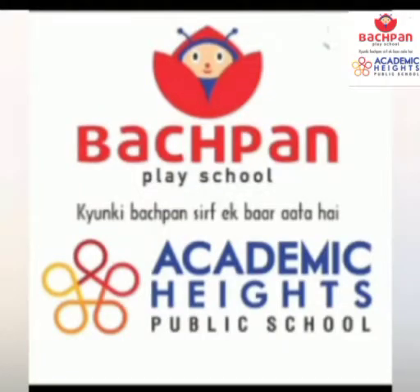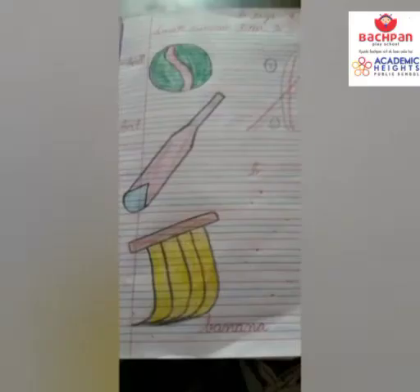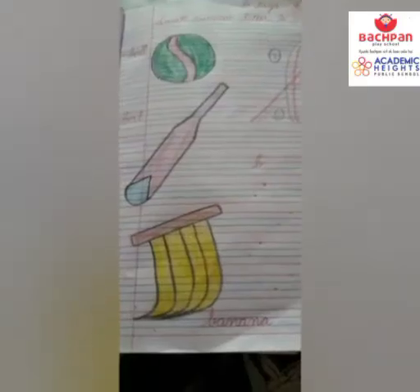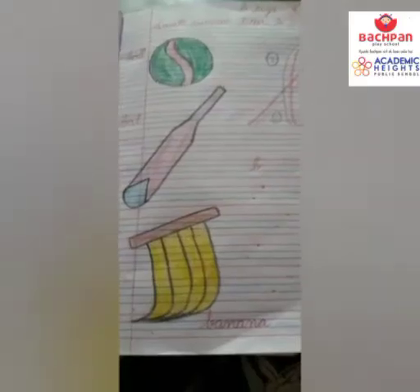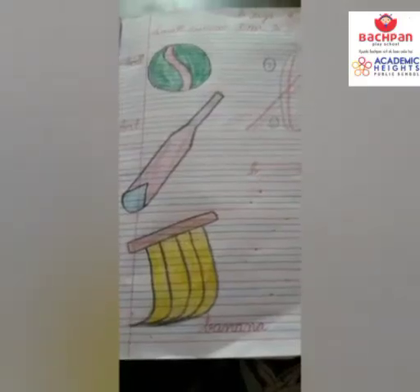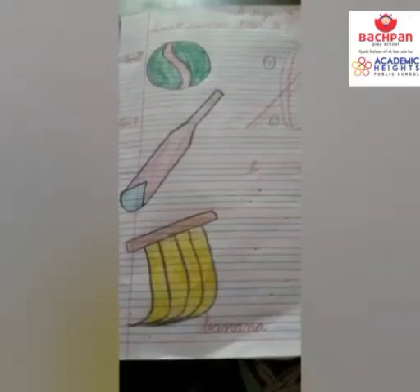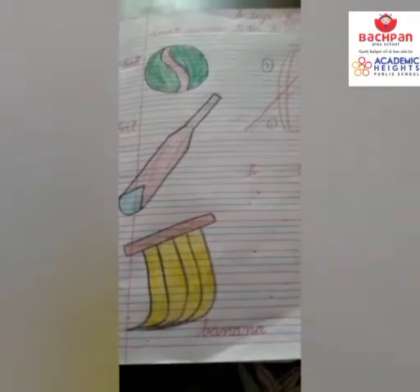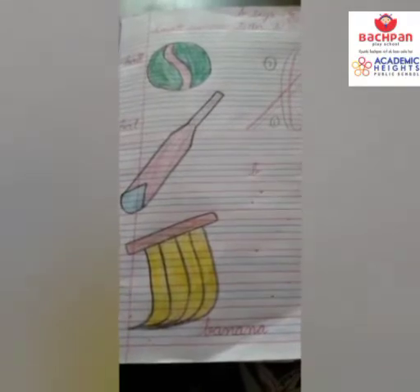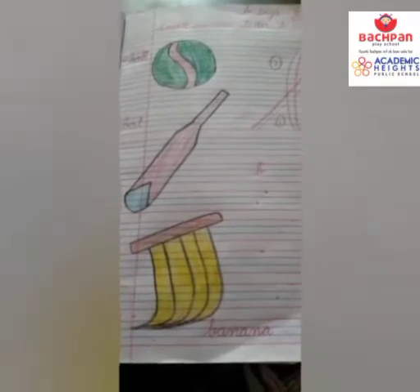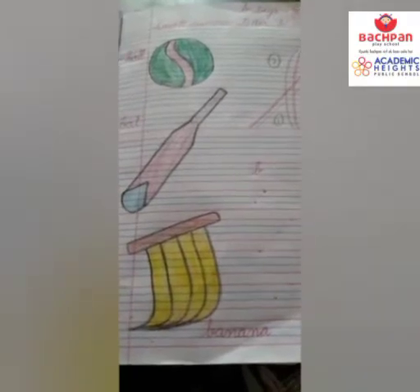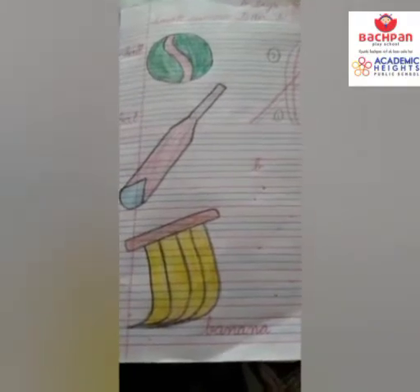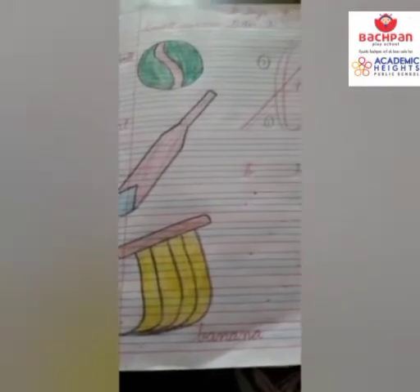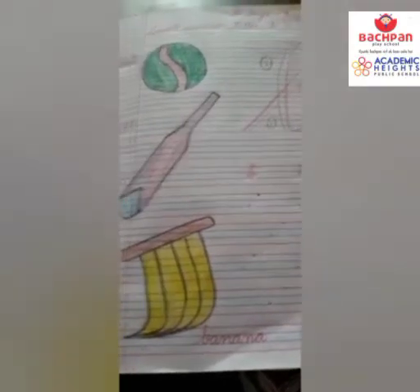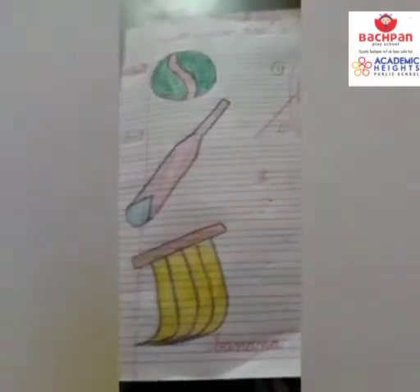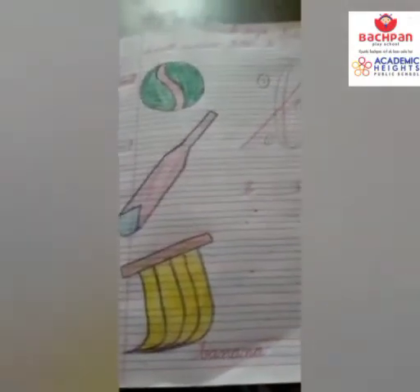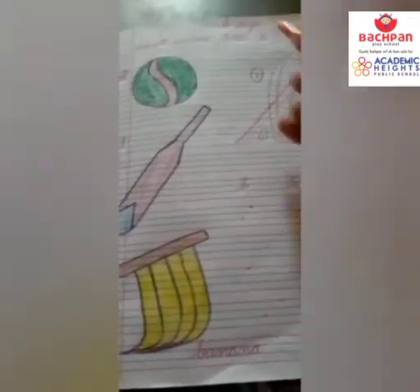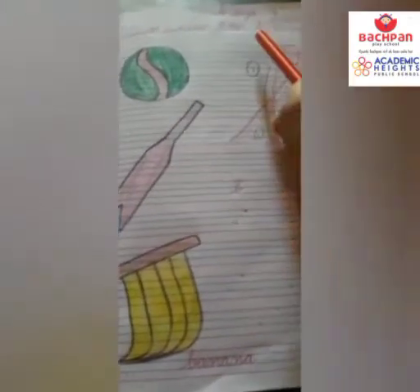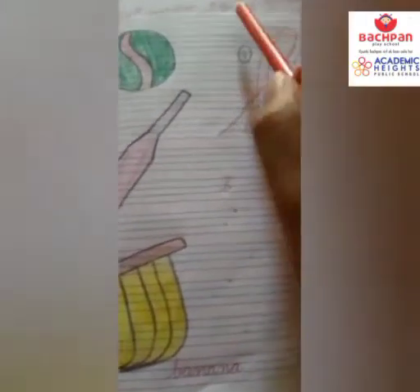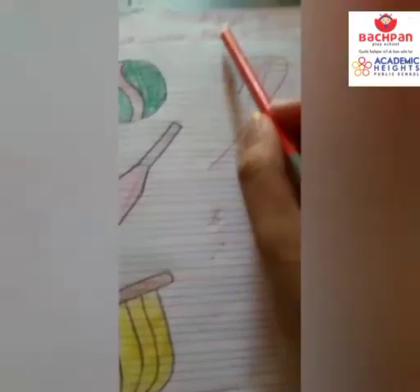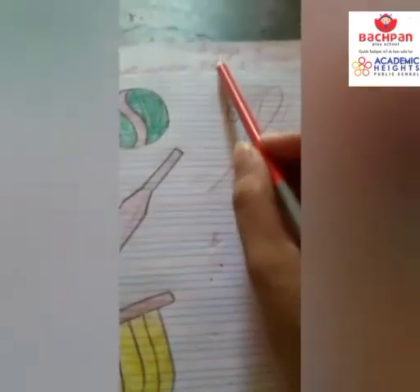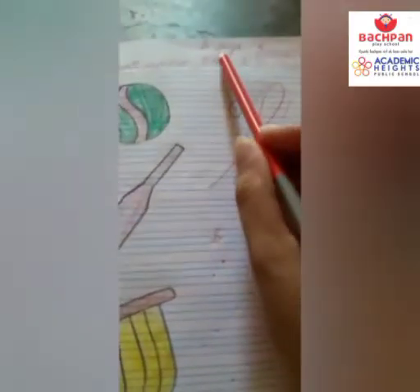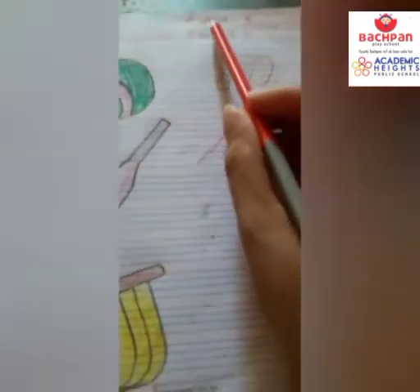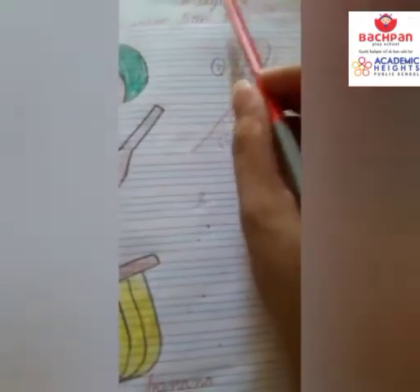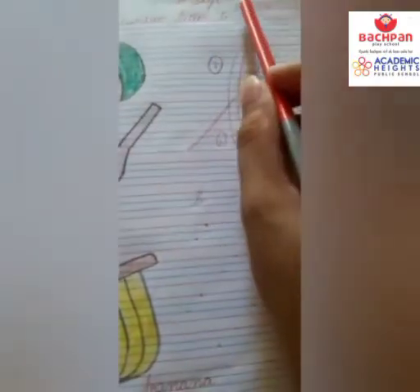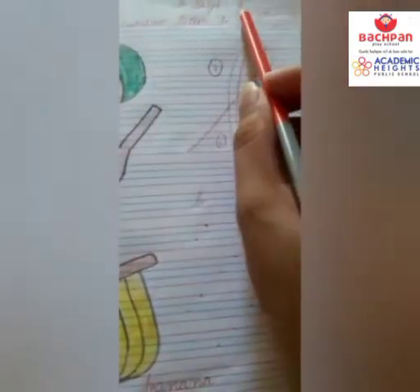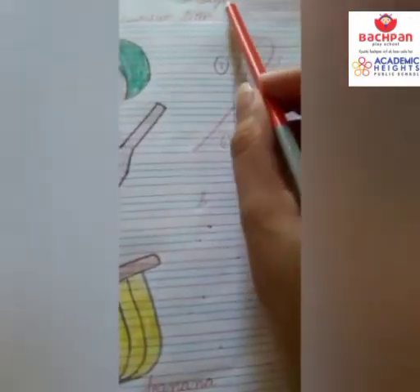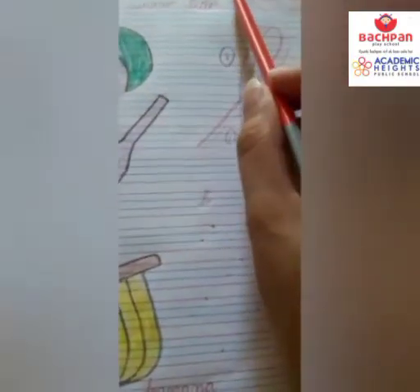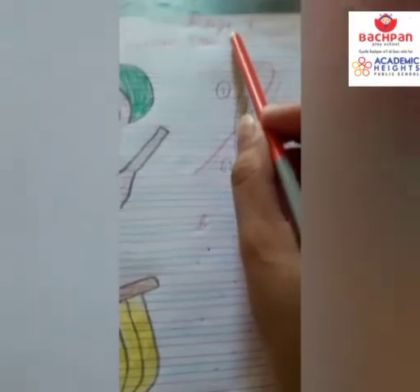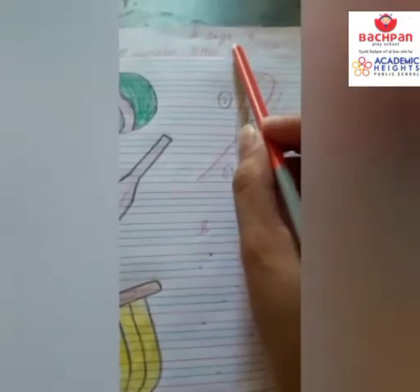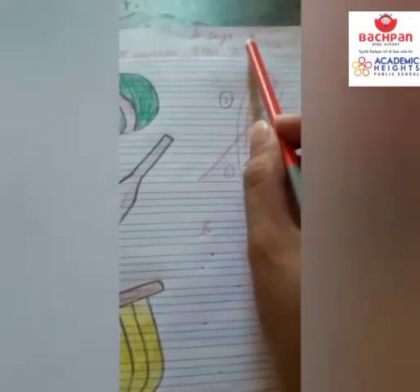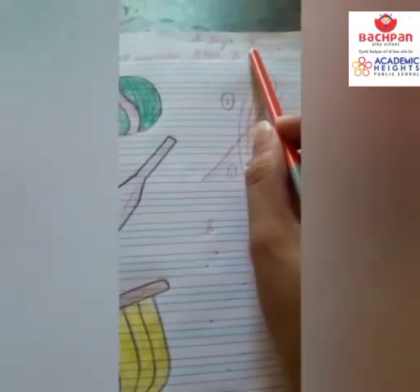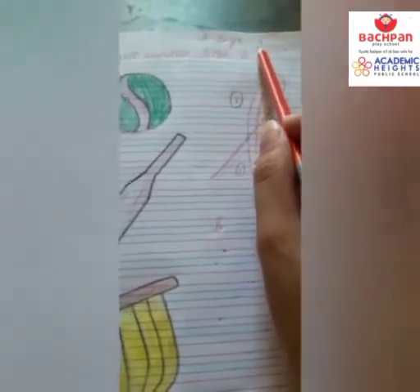Hi kids, today I am going to teach about small cursive letter B. B says B, B says B.